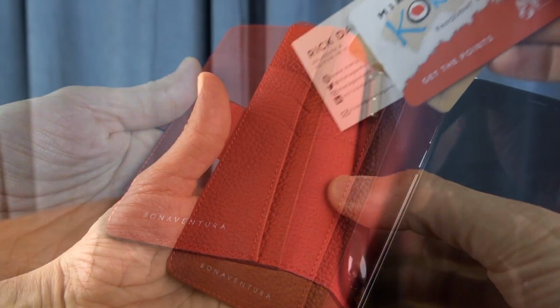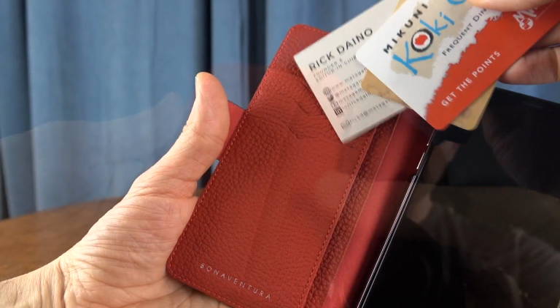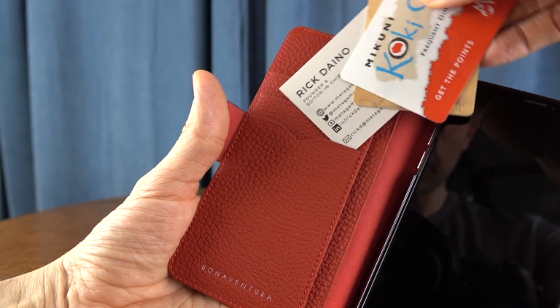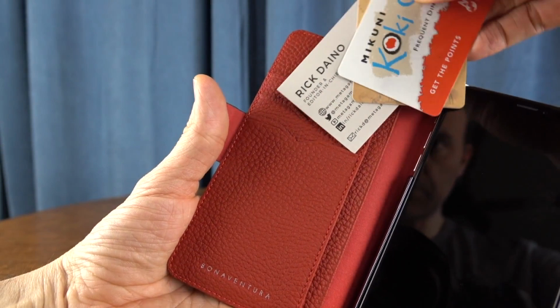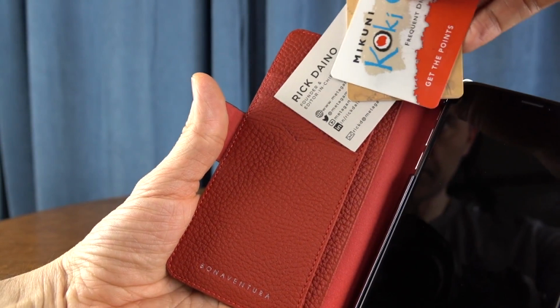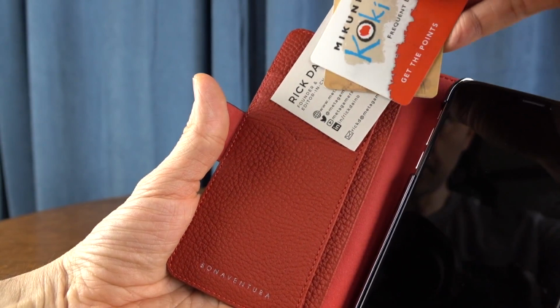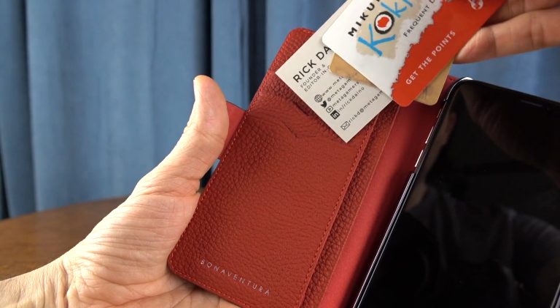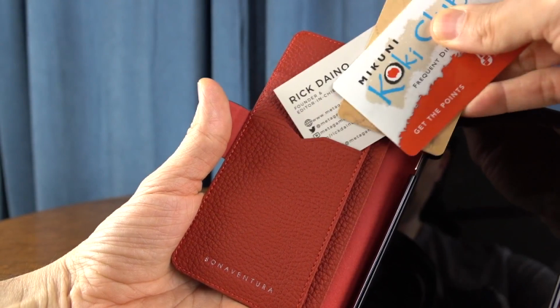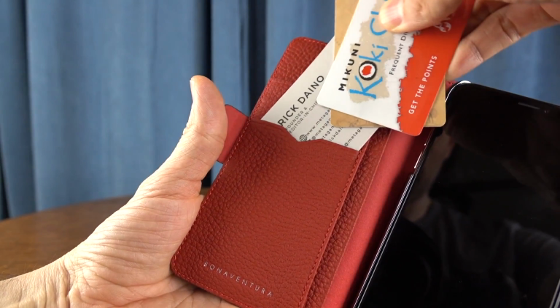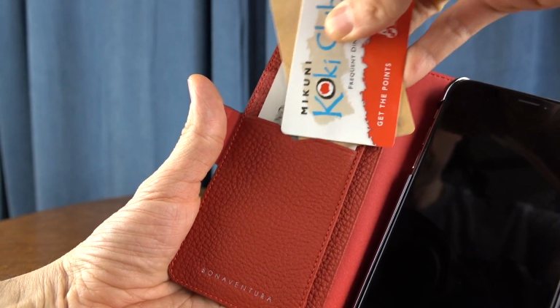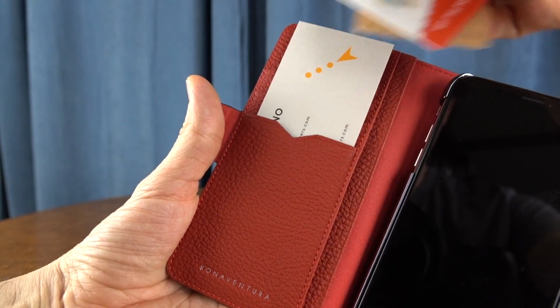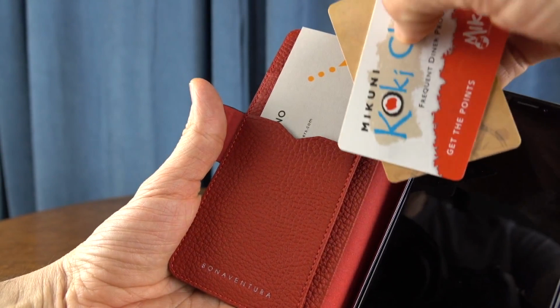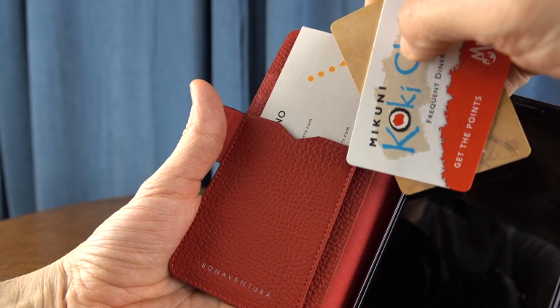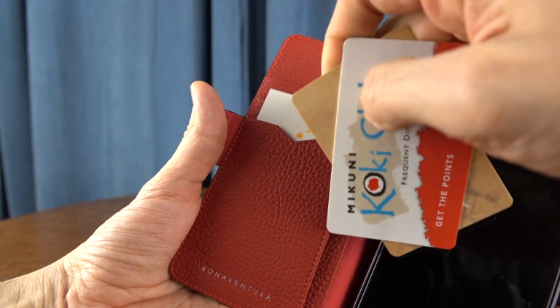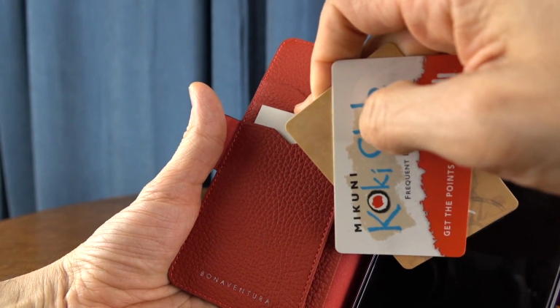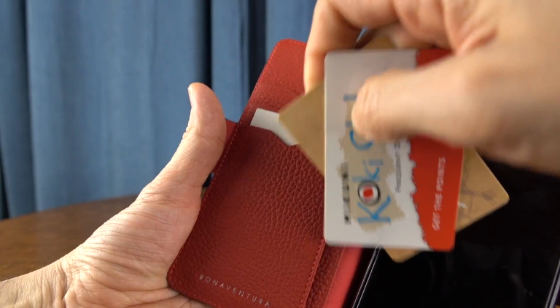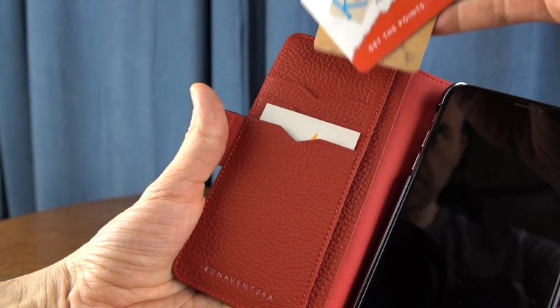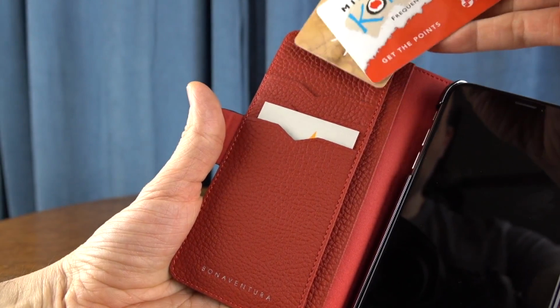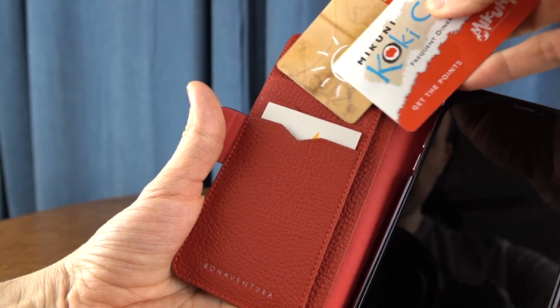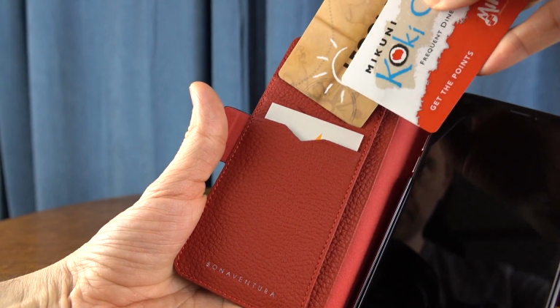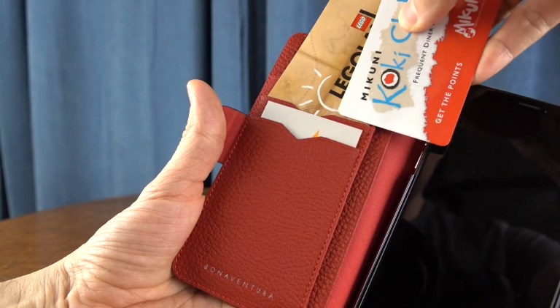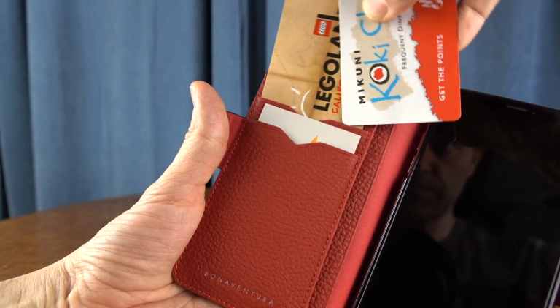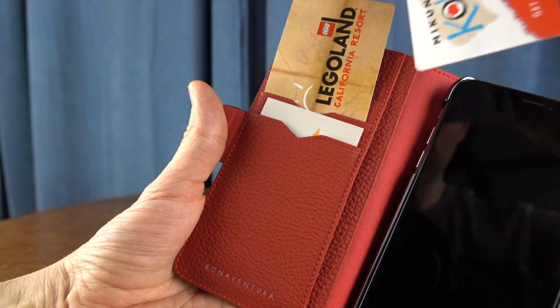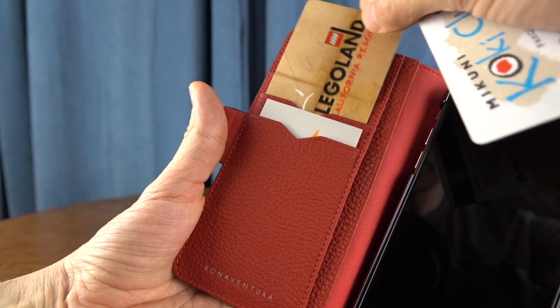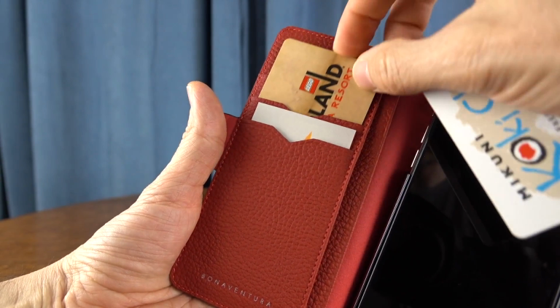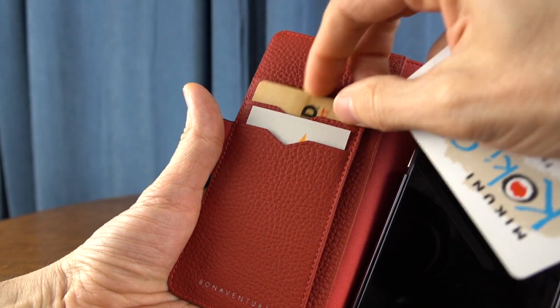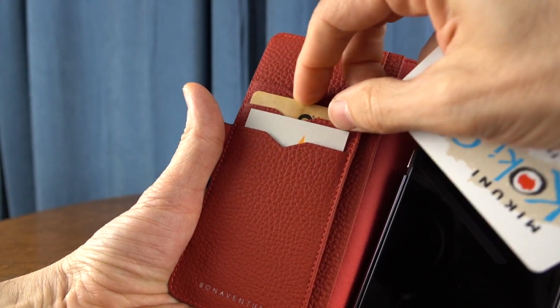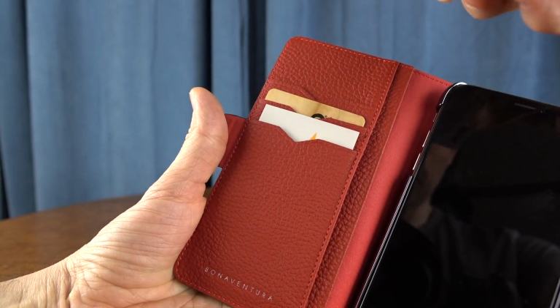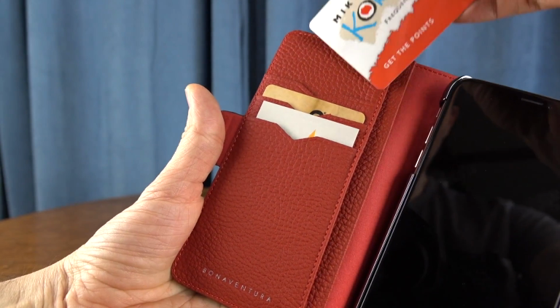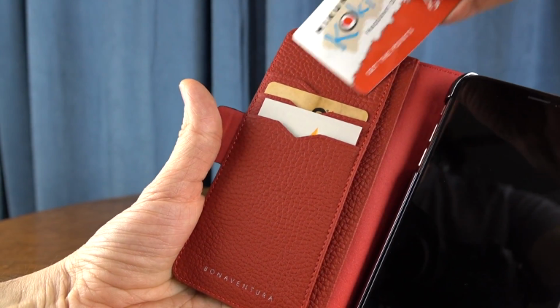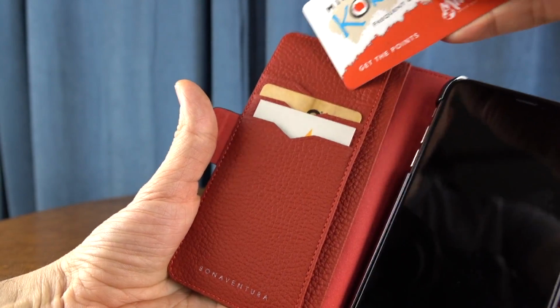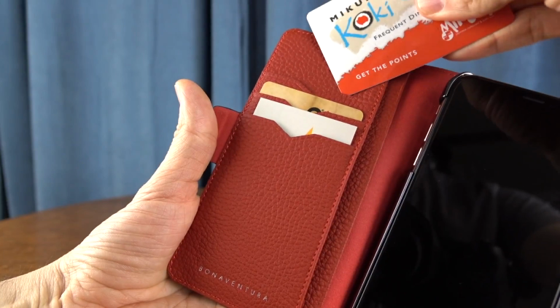That snap on the back shell doesn't remove and doesn't open up for a stand. You could kind of make this stand in a V-shape, I suppose, but on its own it doesn't do that.